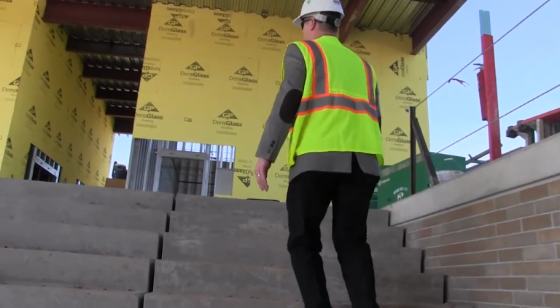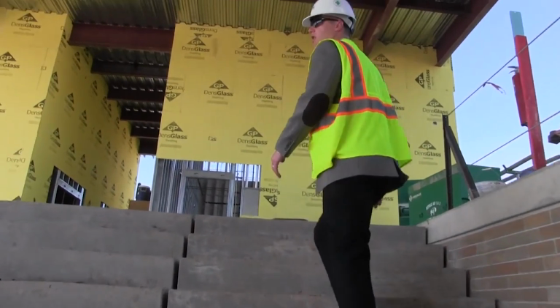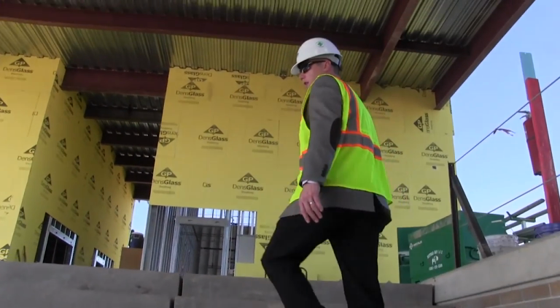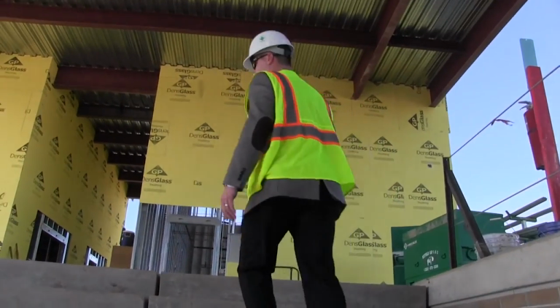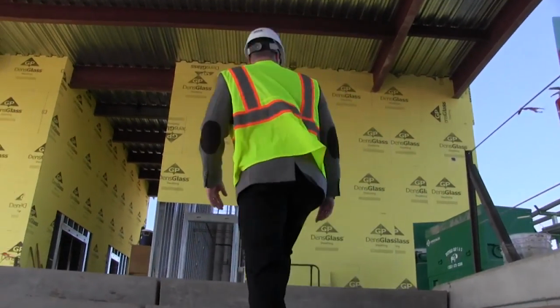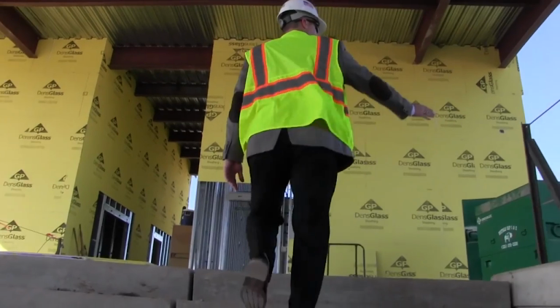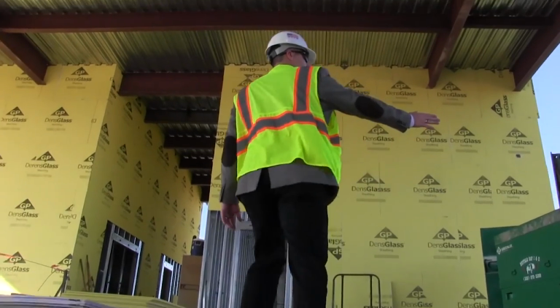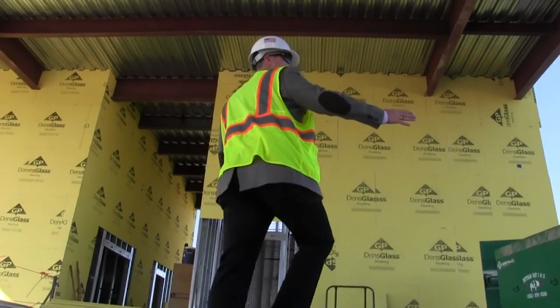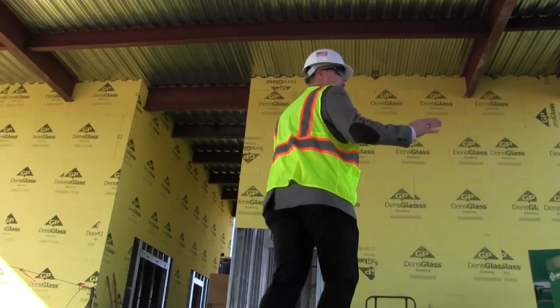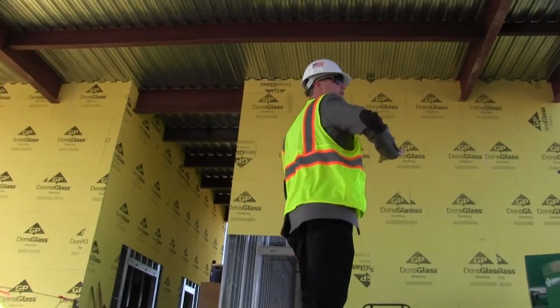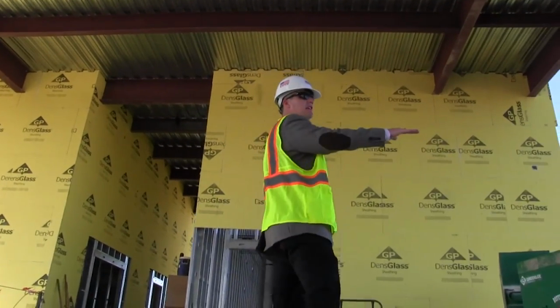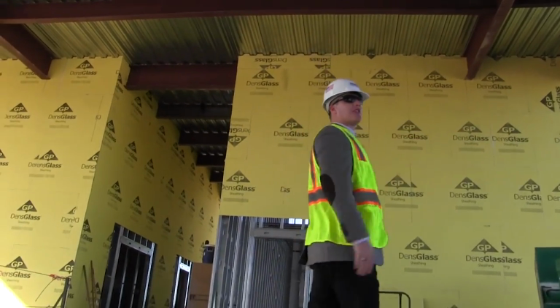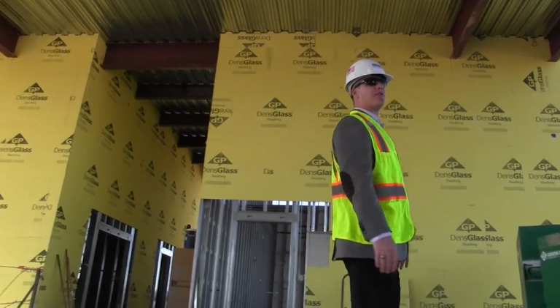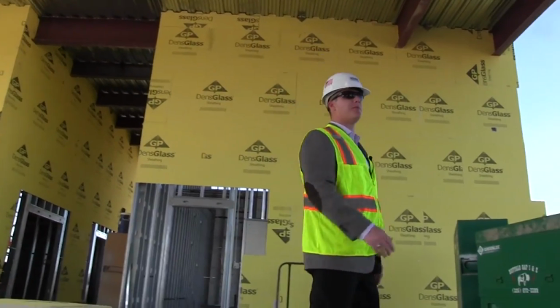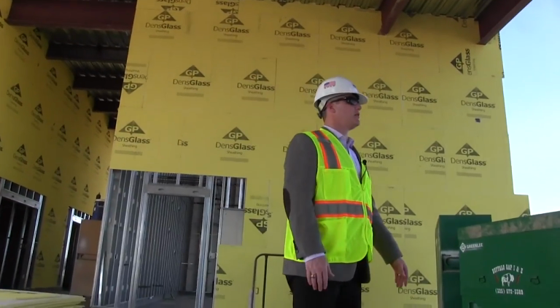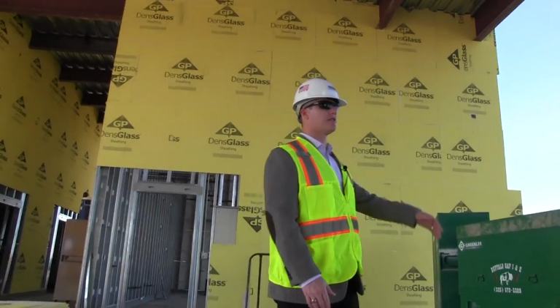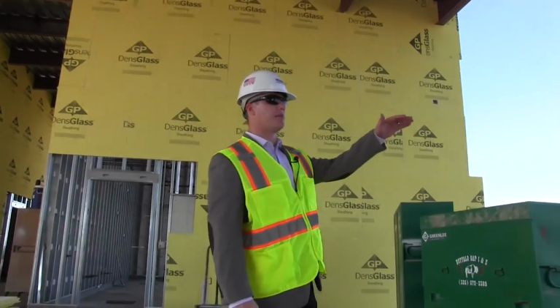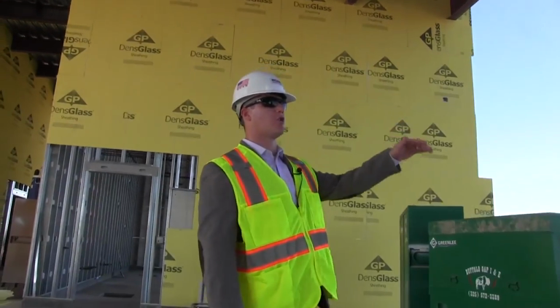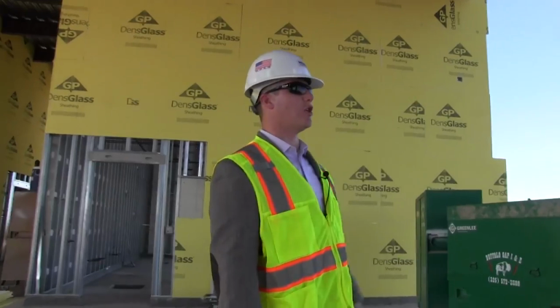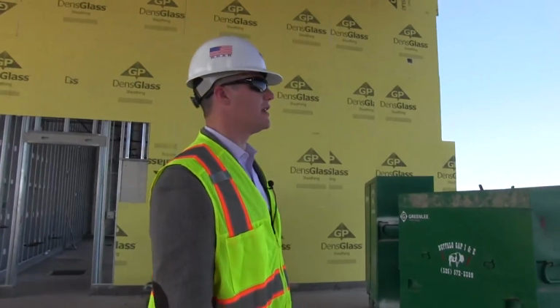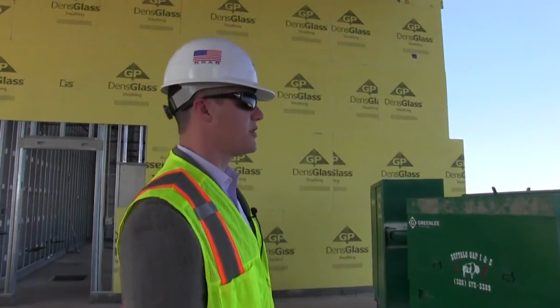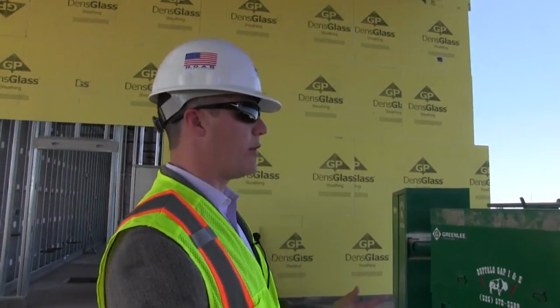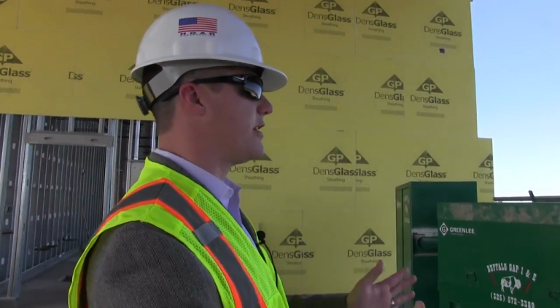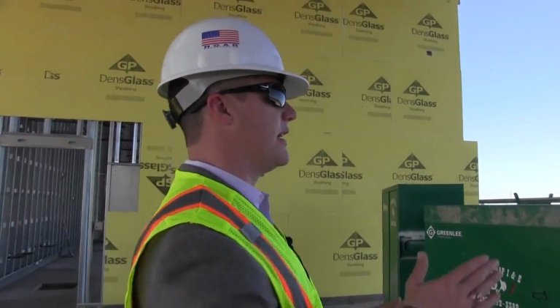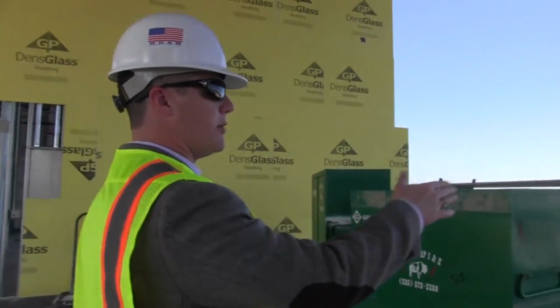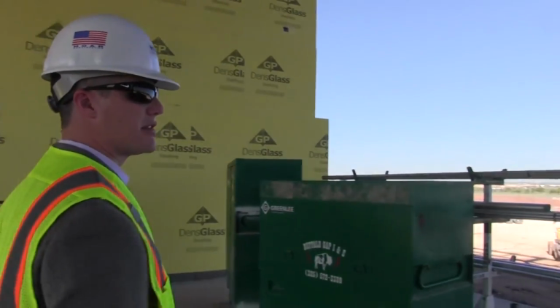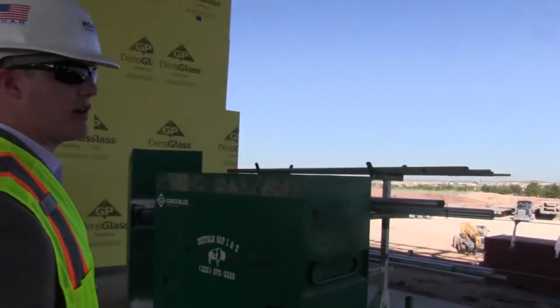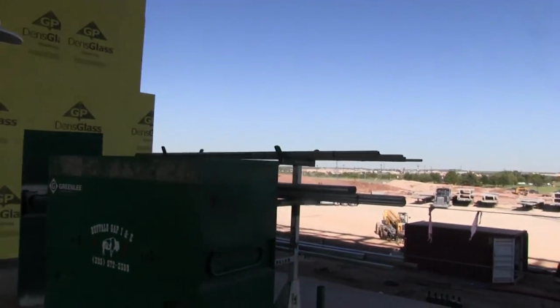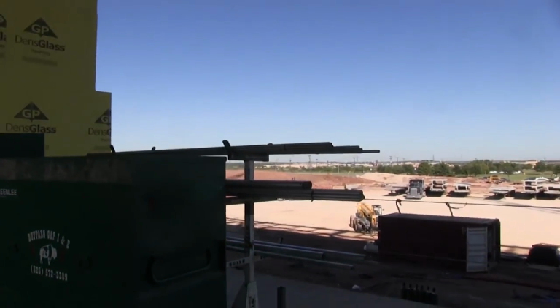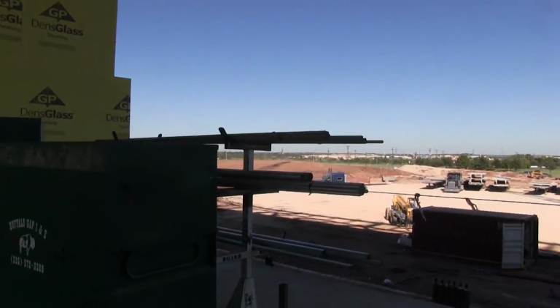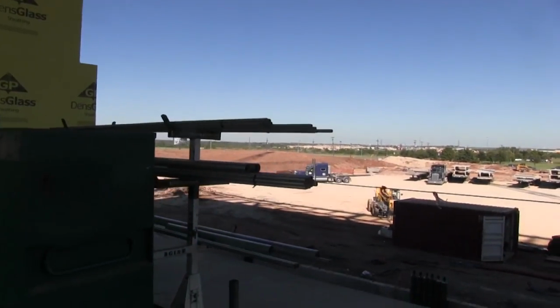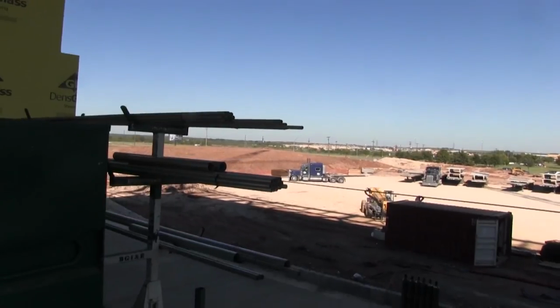Once you walk up here, immediately to your right you'll be able to see the action on the field. The stadium concourse is open, so right when you get to this level you'll be able to see out and catch all the action on the field.